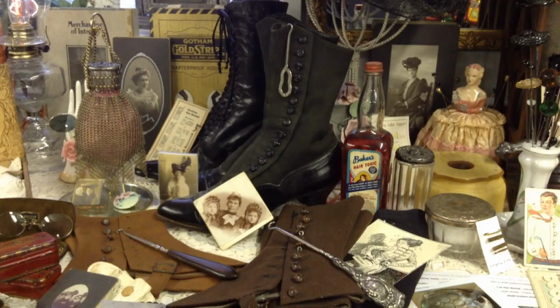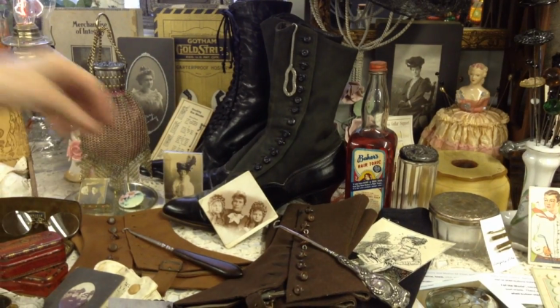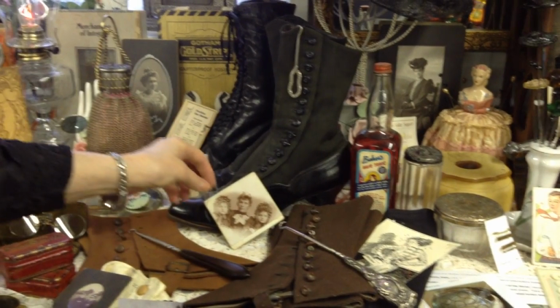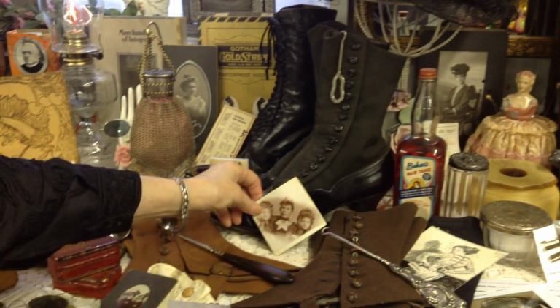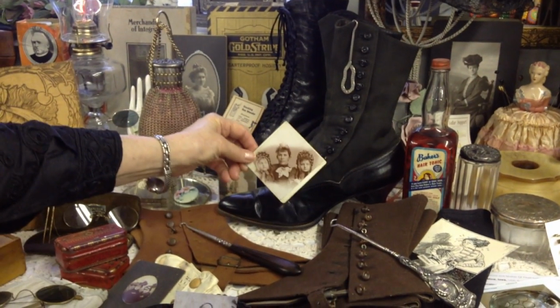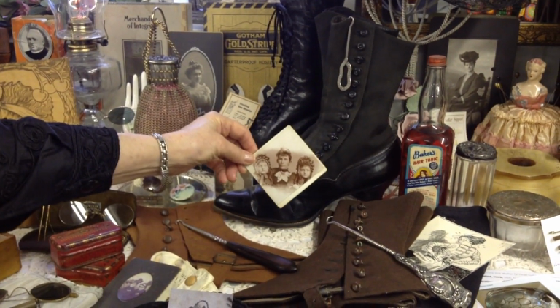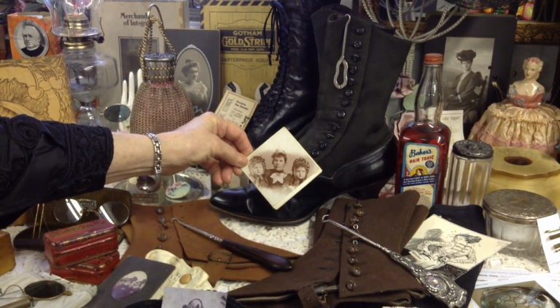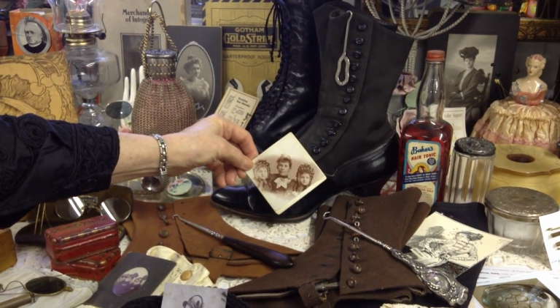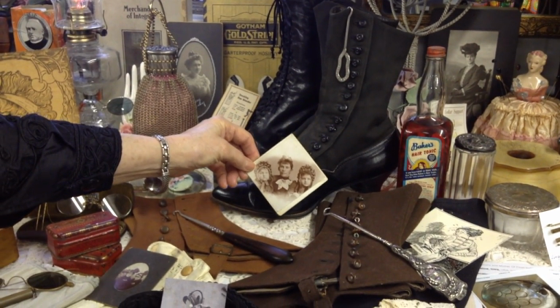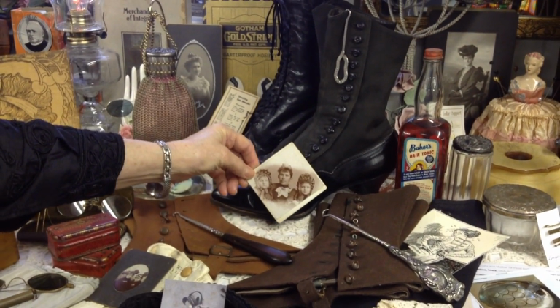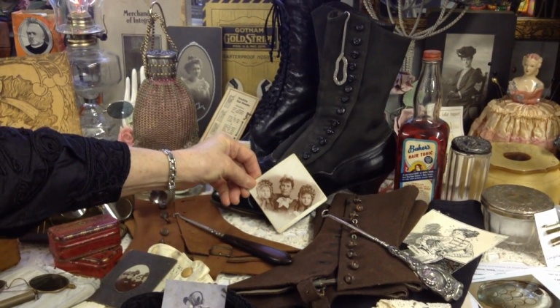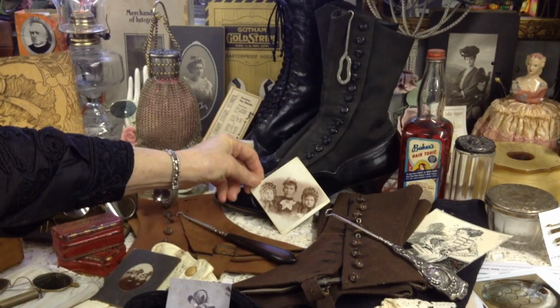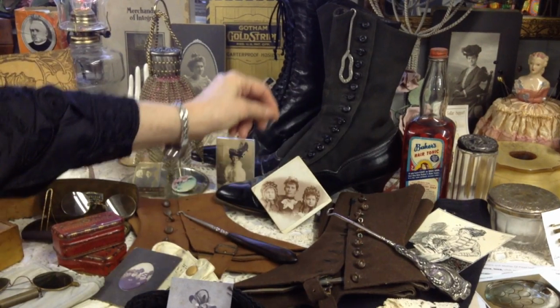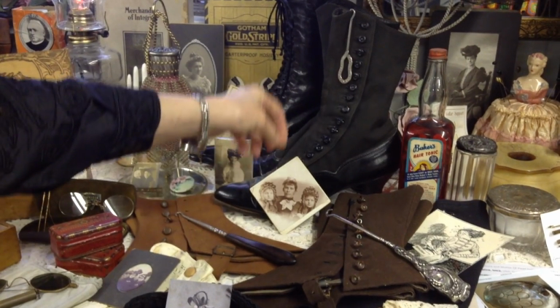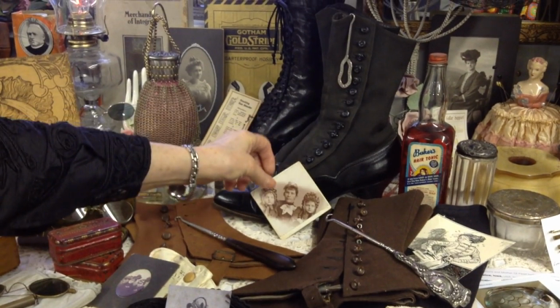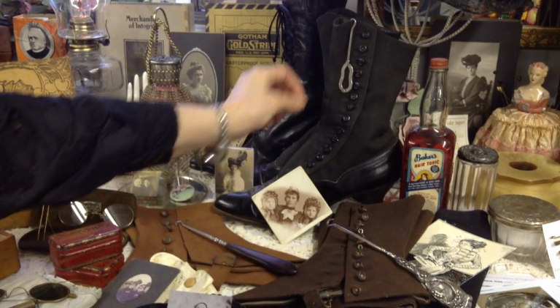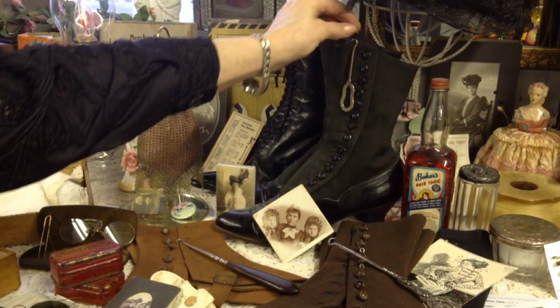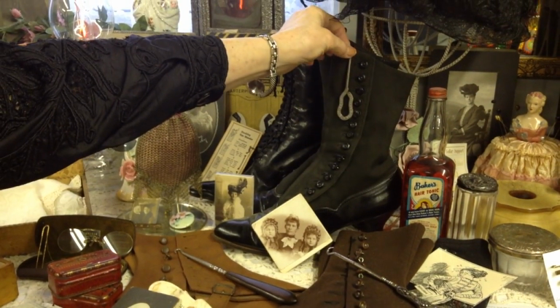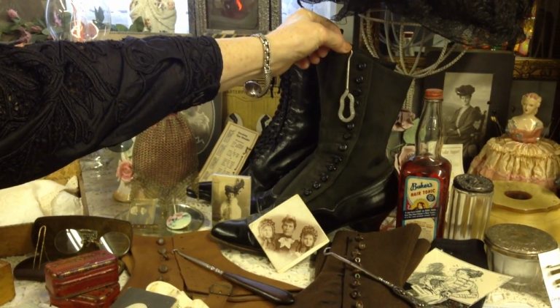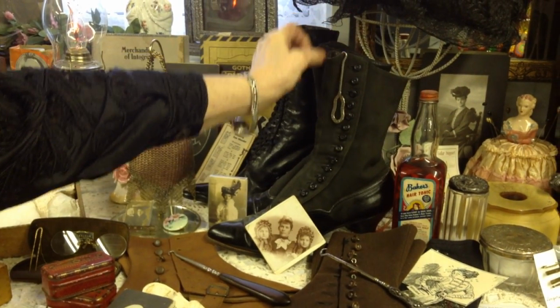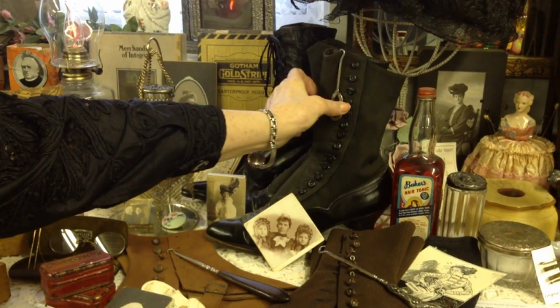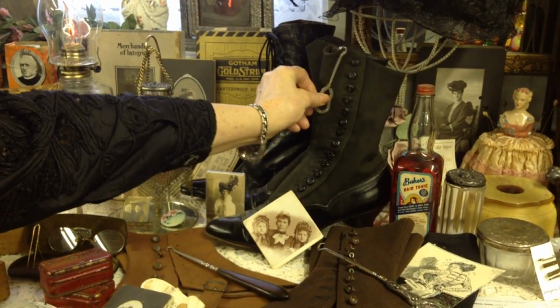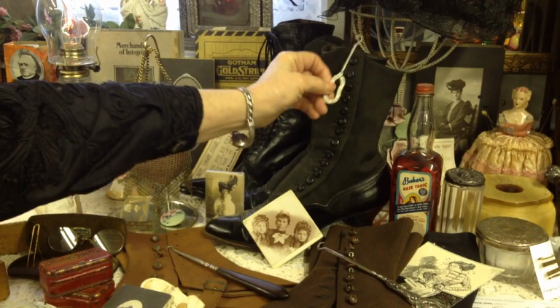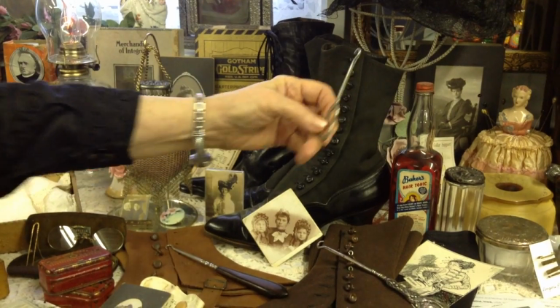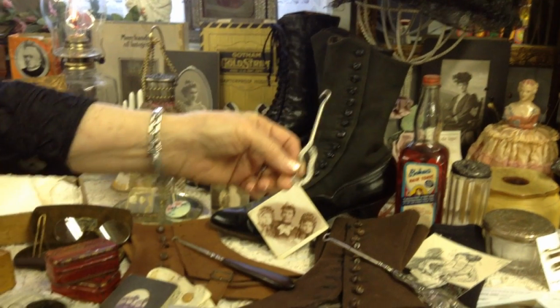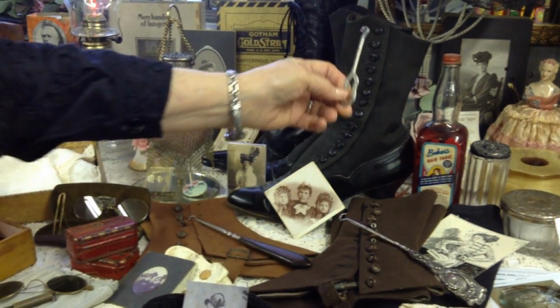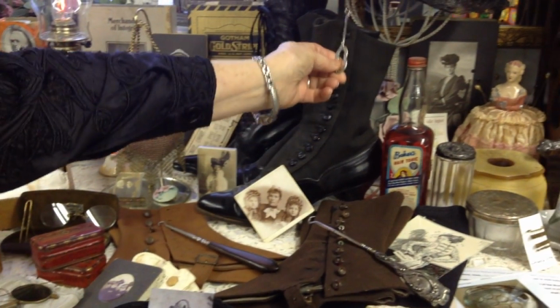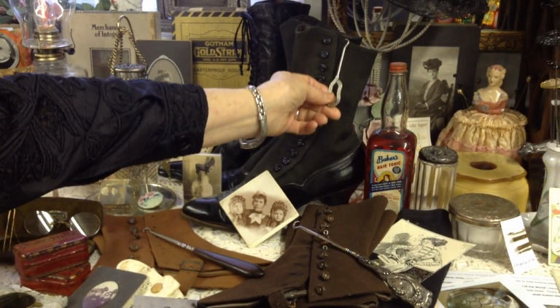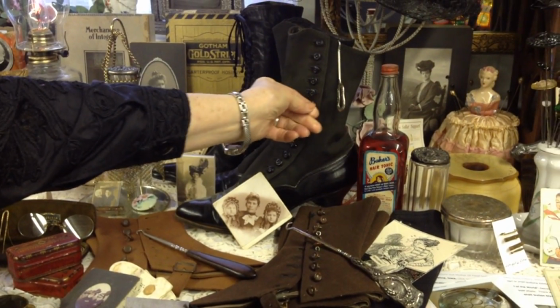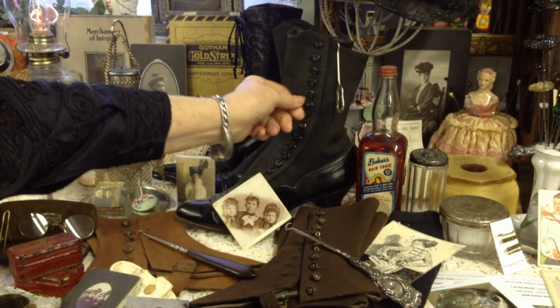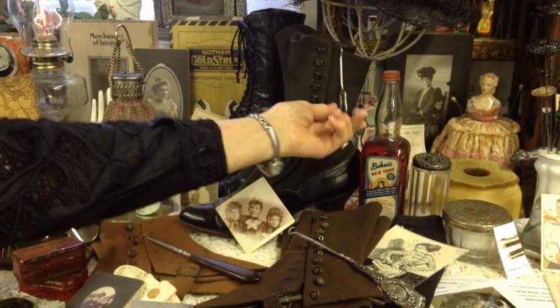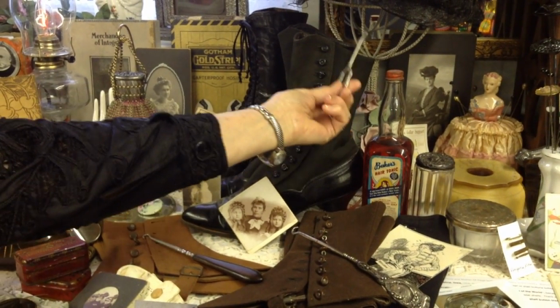Here's a gal with her younger cousins — little cousins in those bonnets. And here's a small little button hook that you could probably have in your purse in case you needed one on the road somehow.